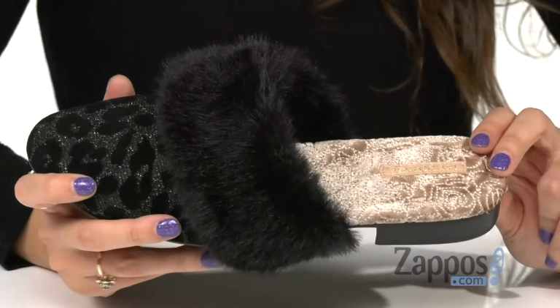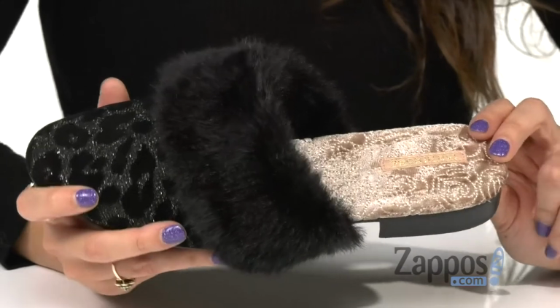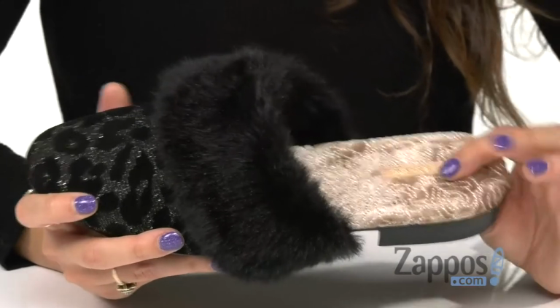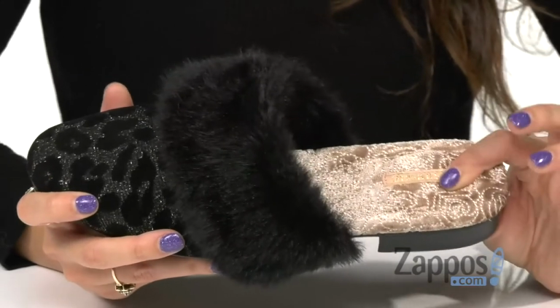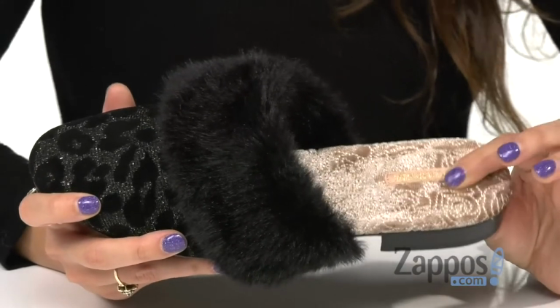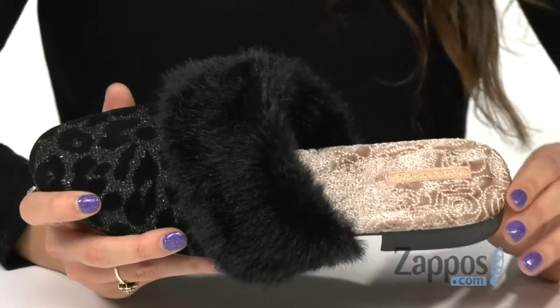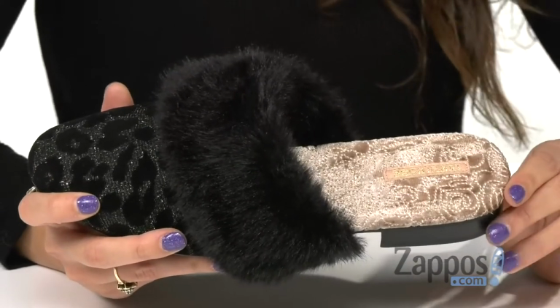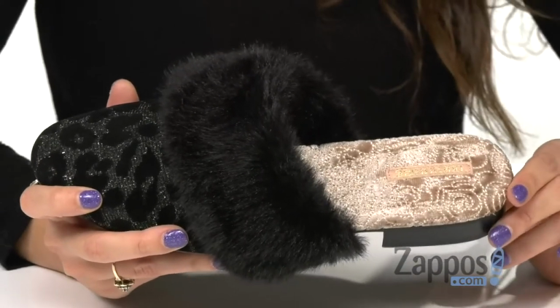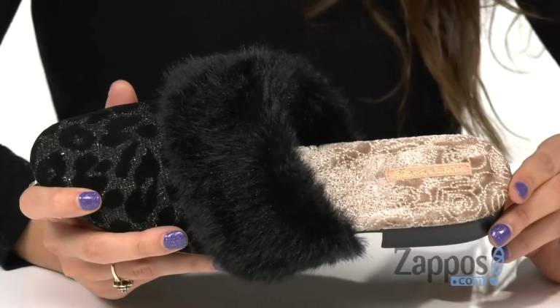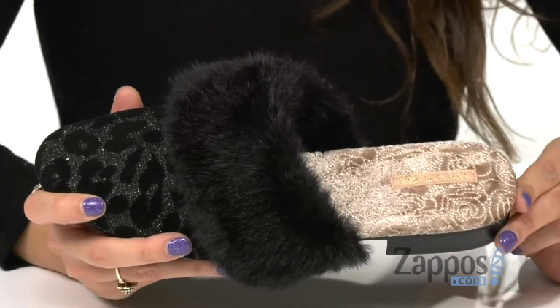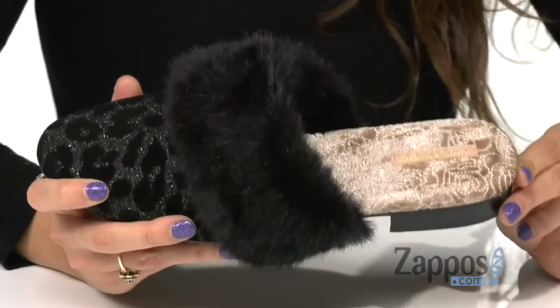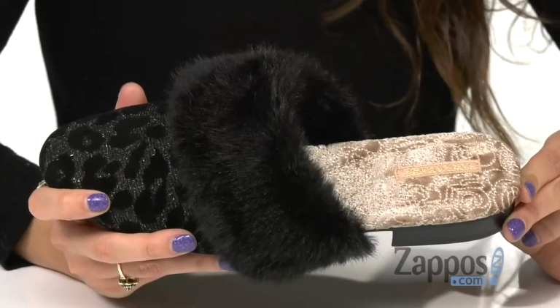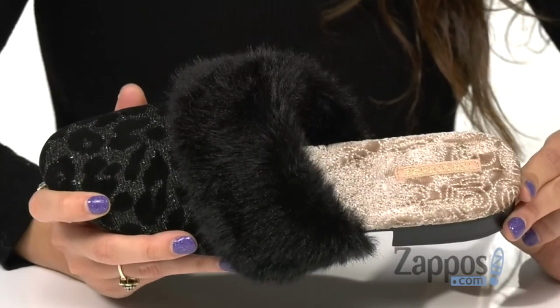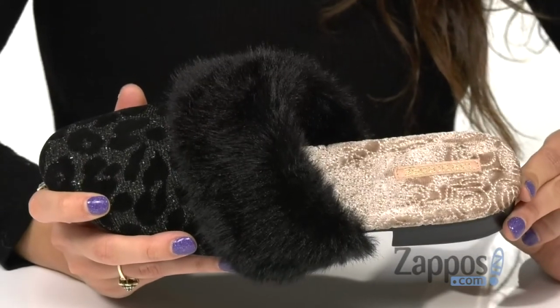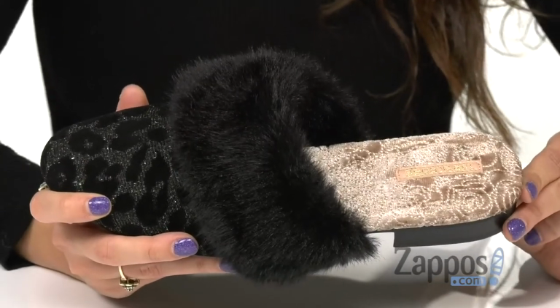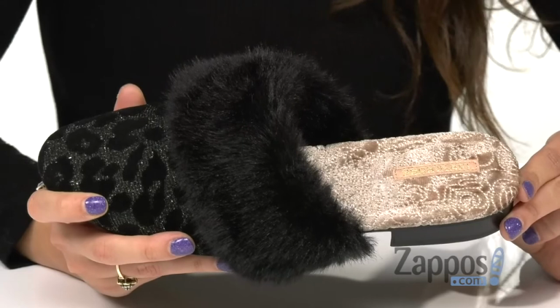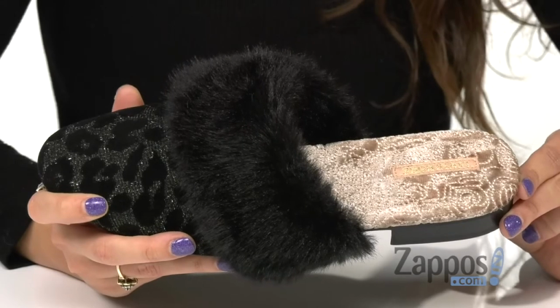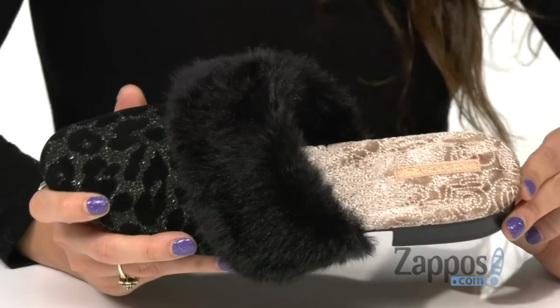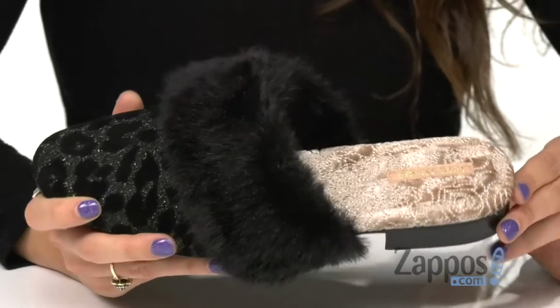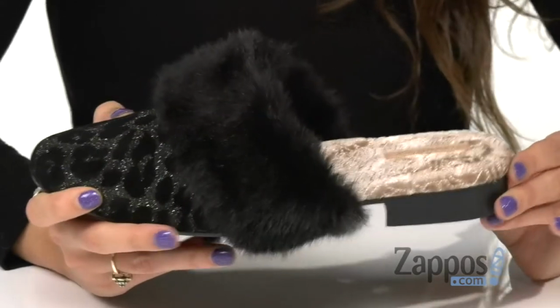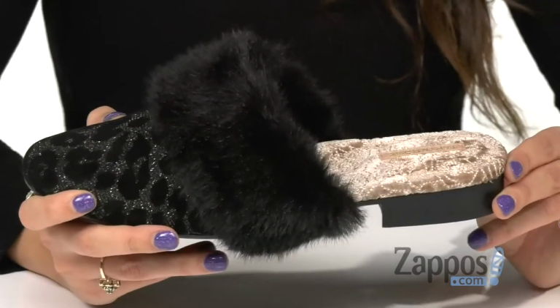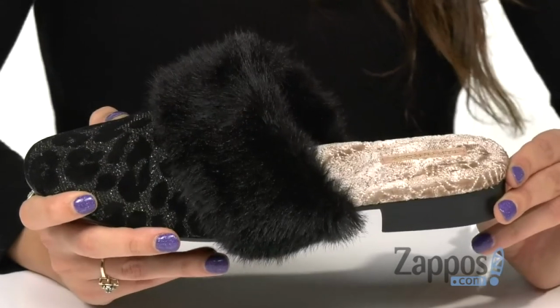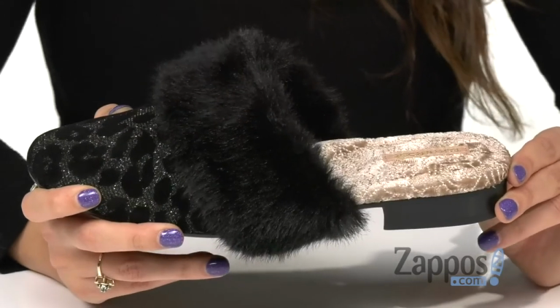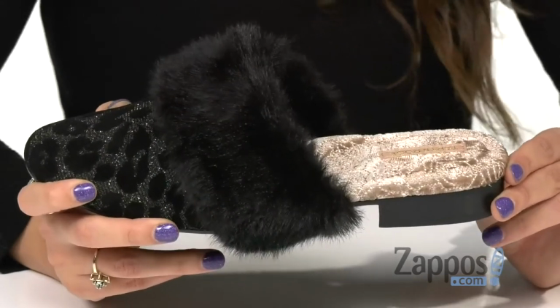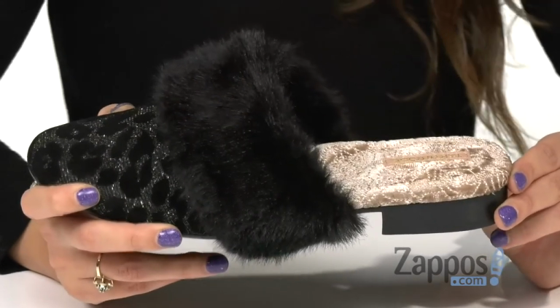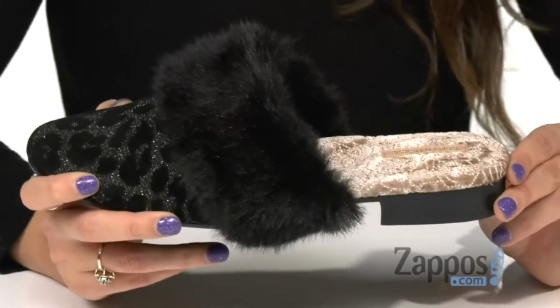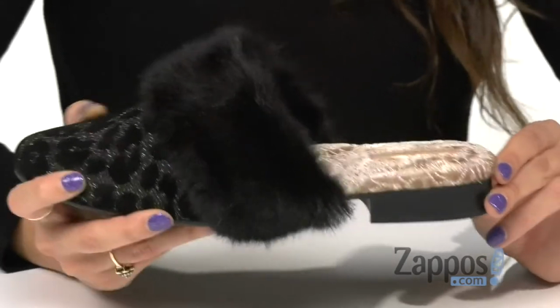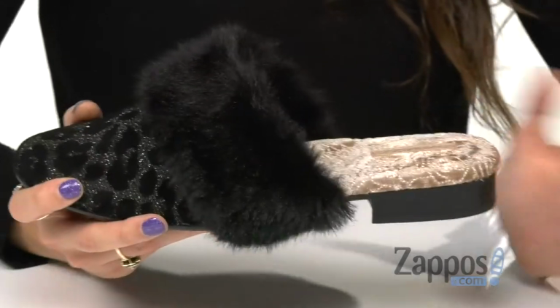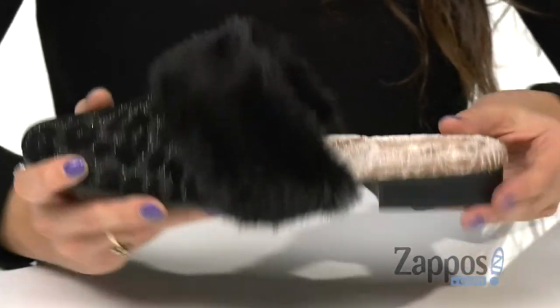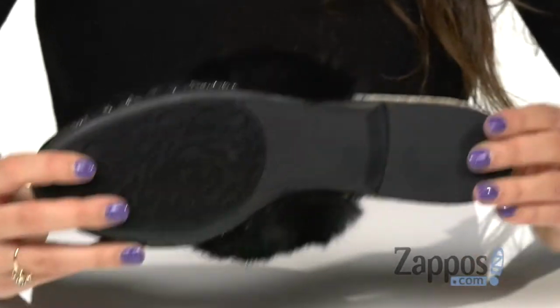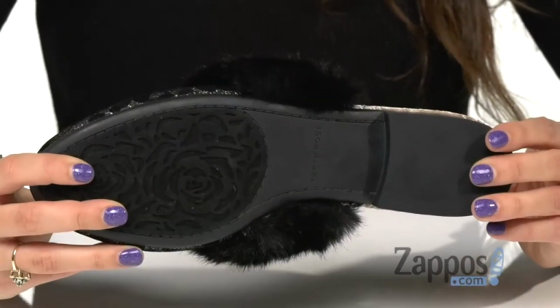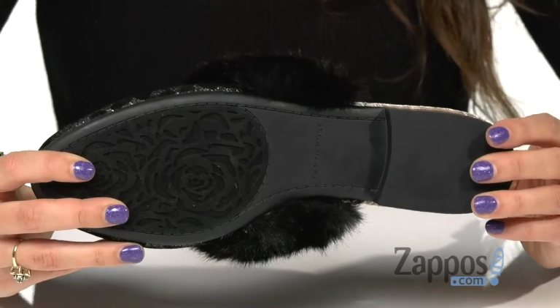There's also a cushion OrthoLite footbed with pour-on energy return and shock-absorbing inserts, all for internal comfort that lasts all day long, and it's all on top of a signature rubber outsole.